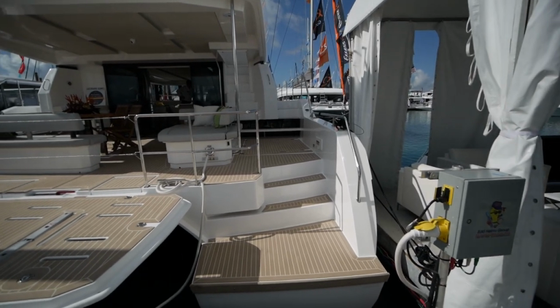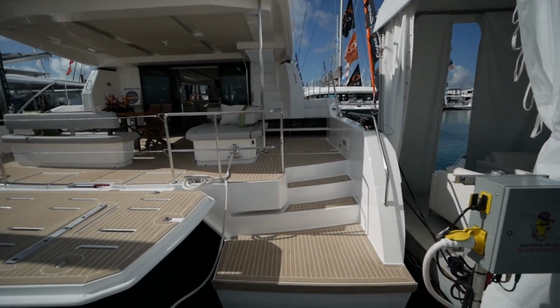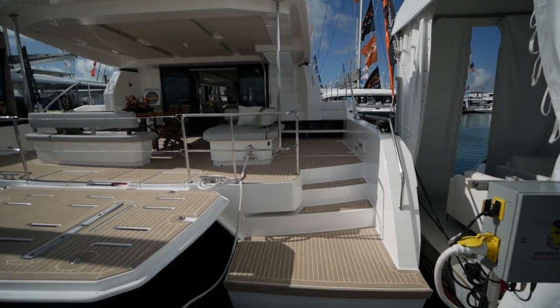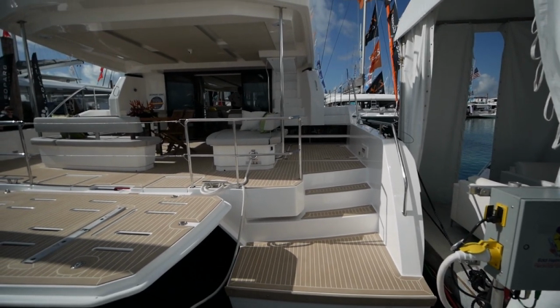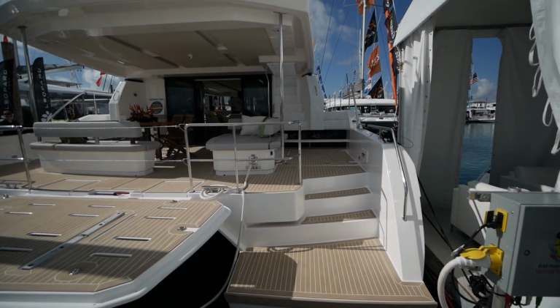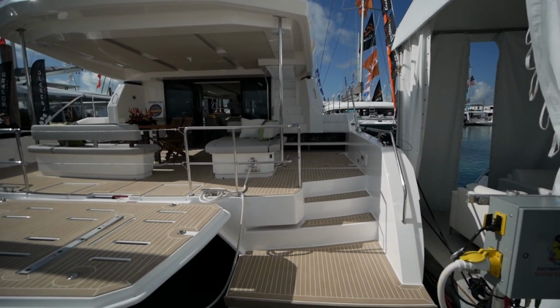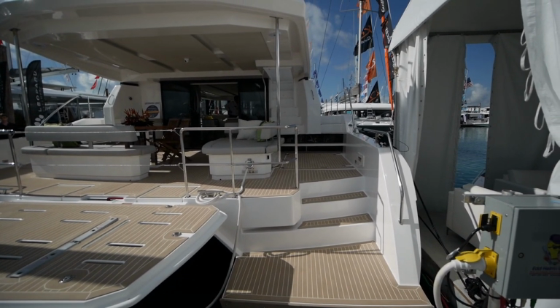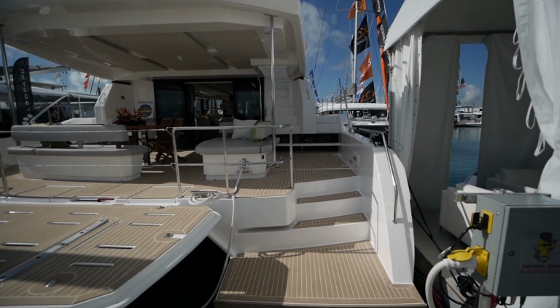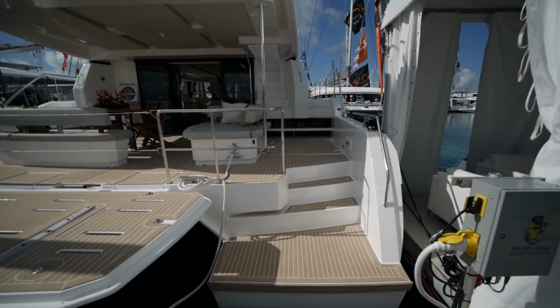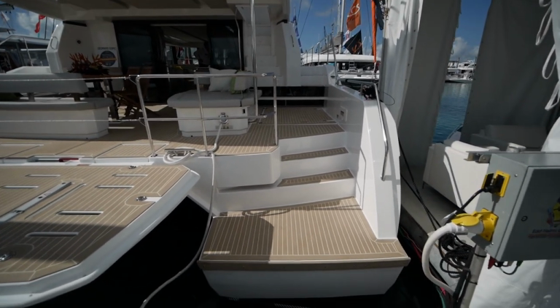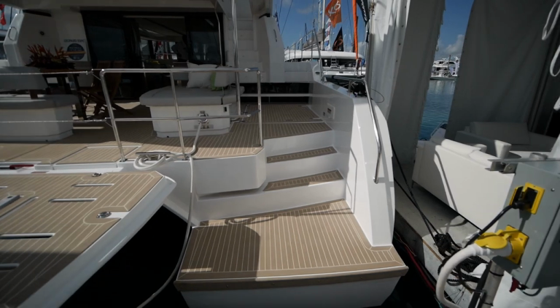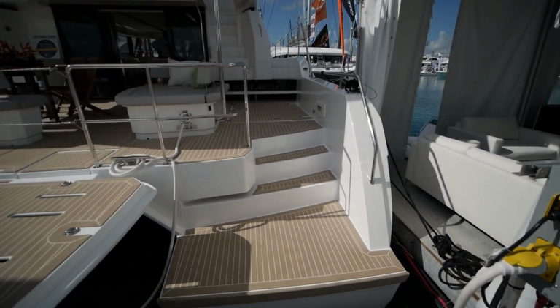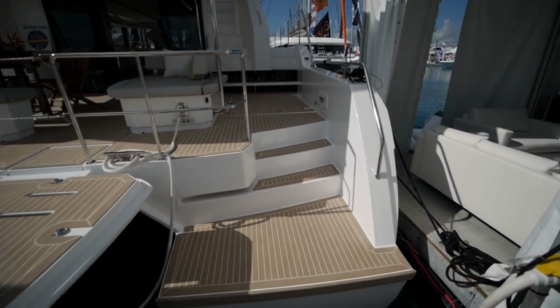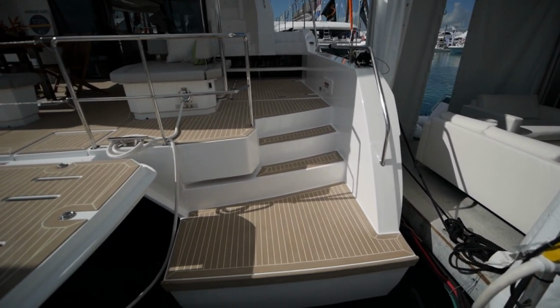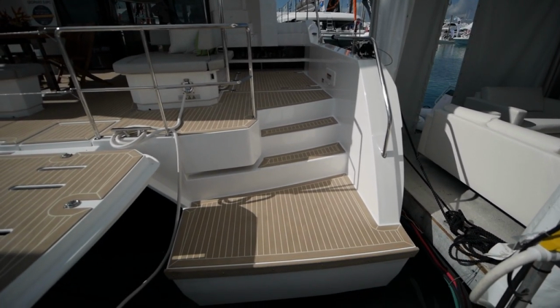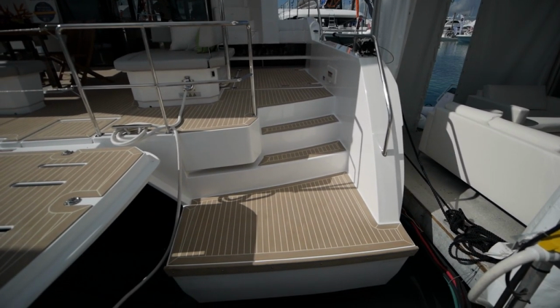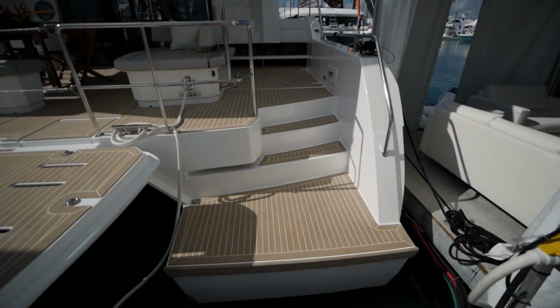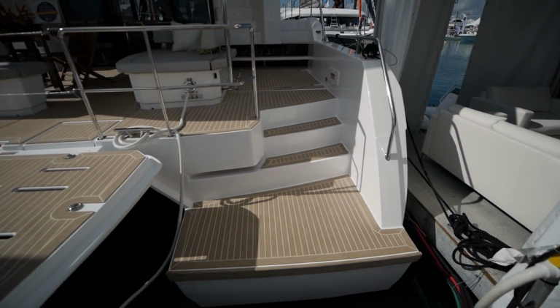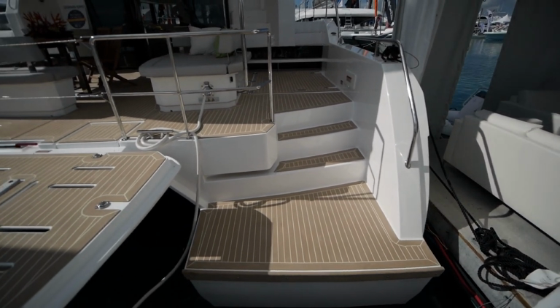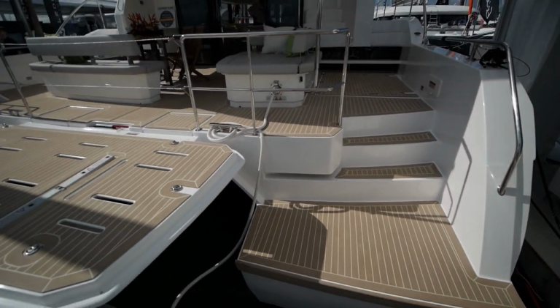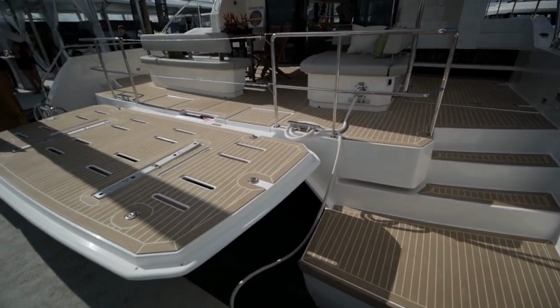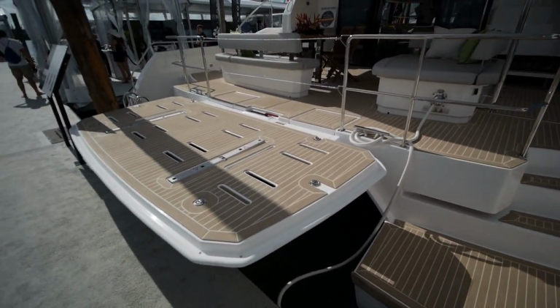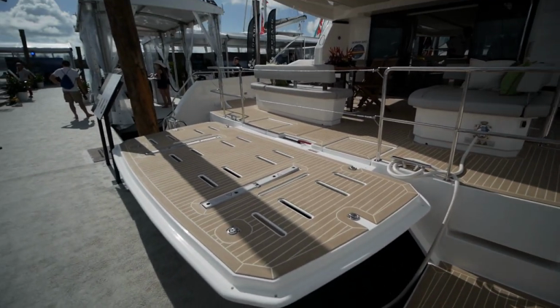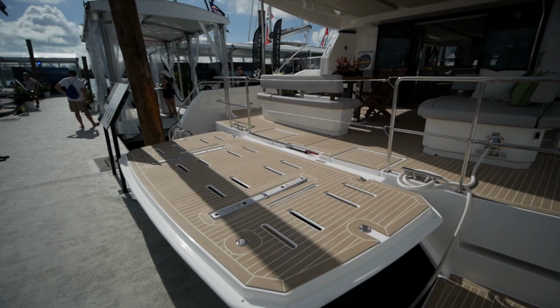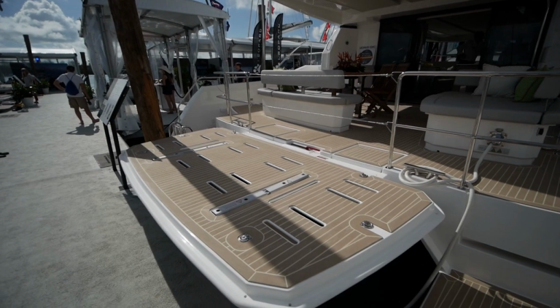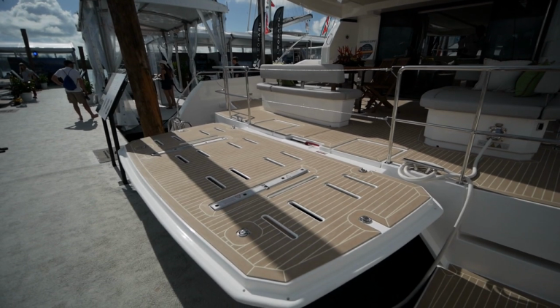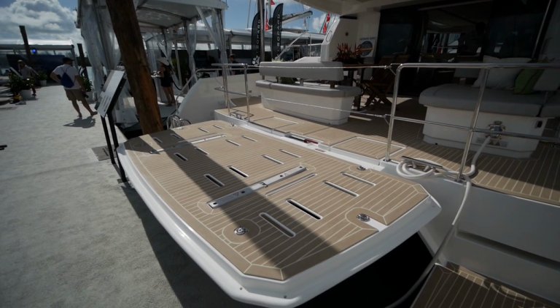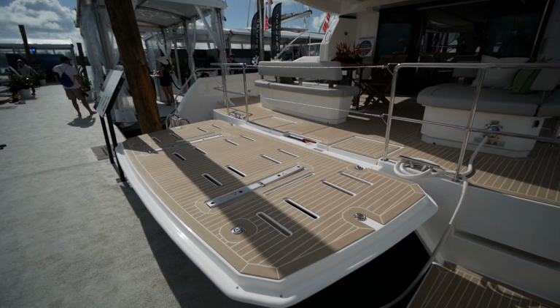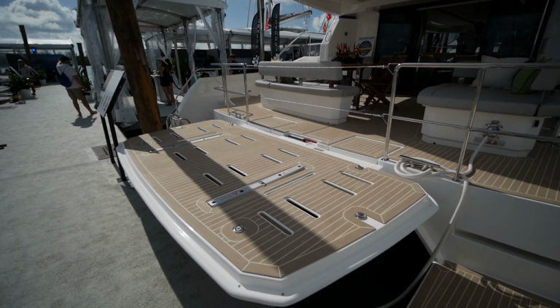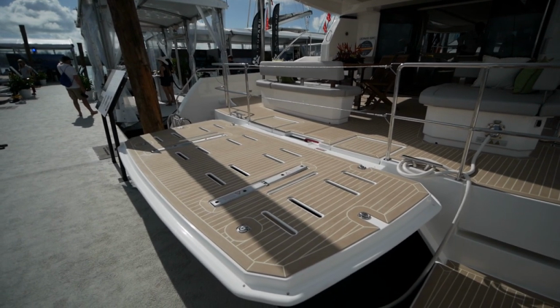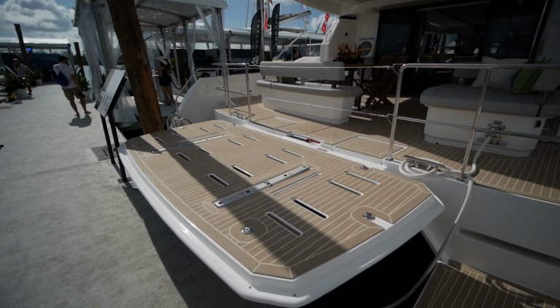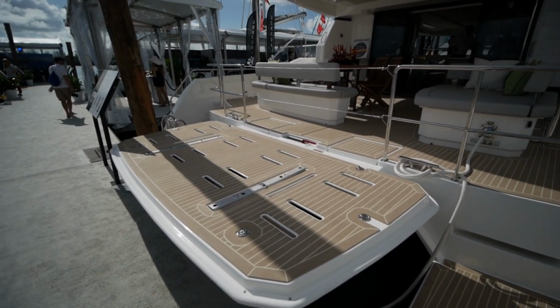So this is a Leopard 53 PowerCat. As we go on board we'll notice we have really wide sugar scoops. Like all larger Leopards, it uses a hydraulic lift platform with chocks for your dinghy.